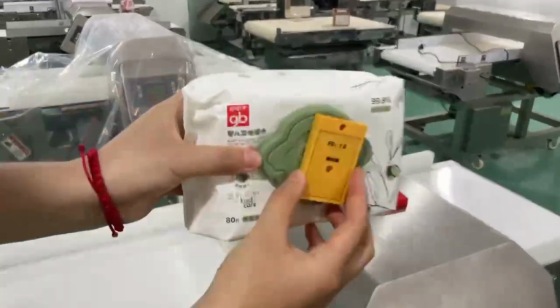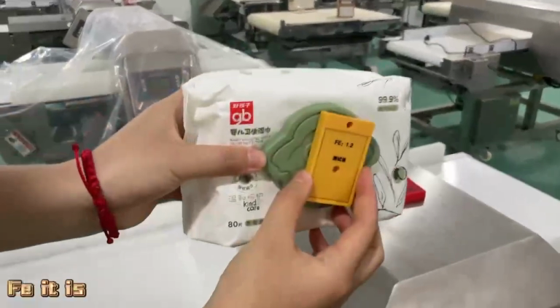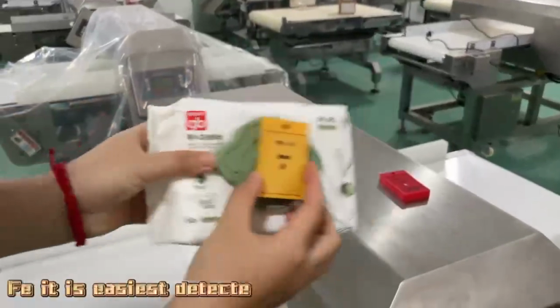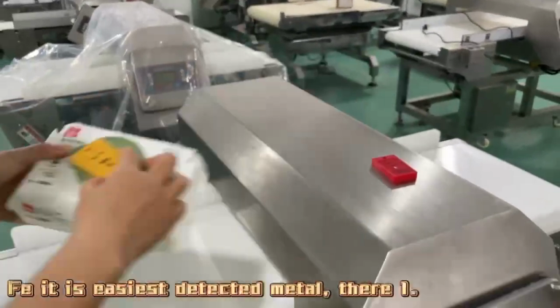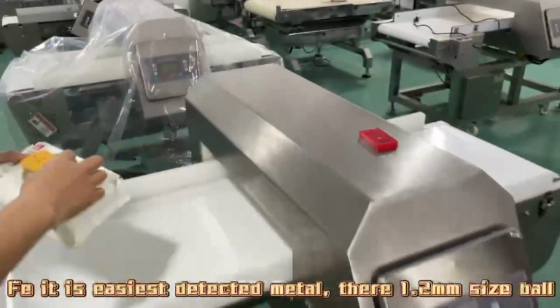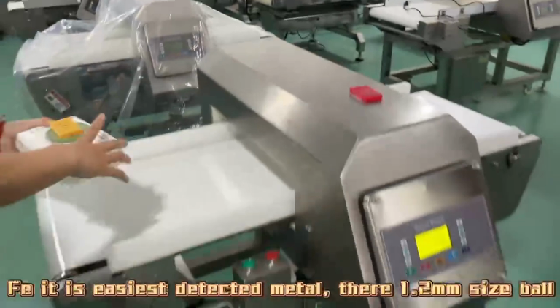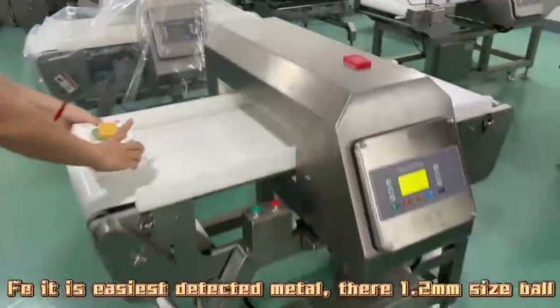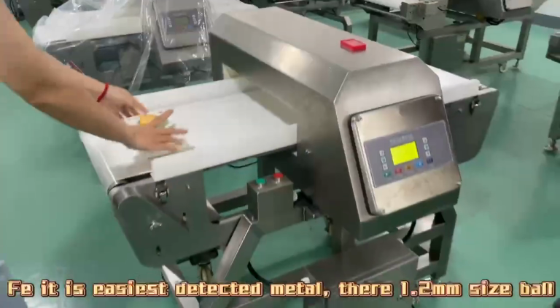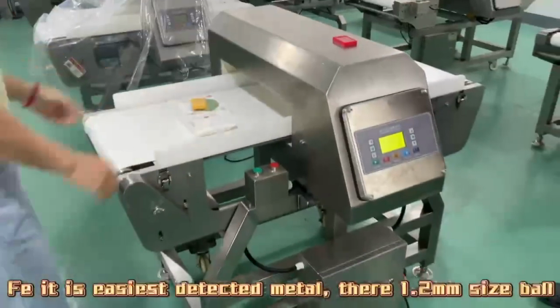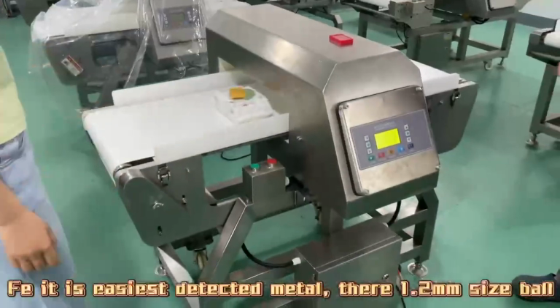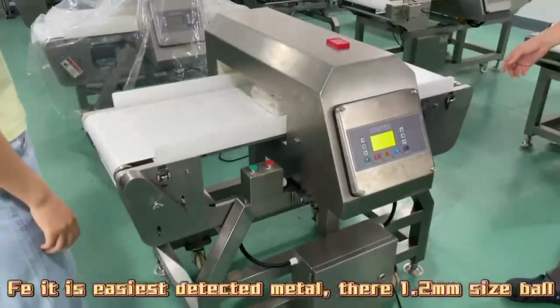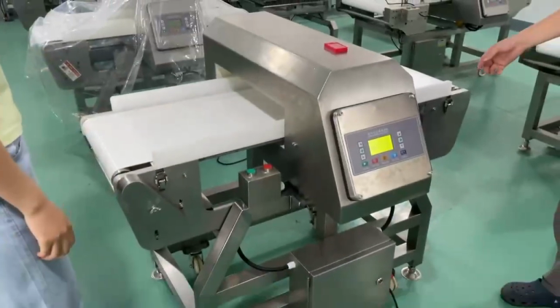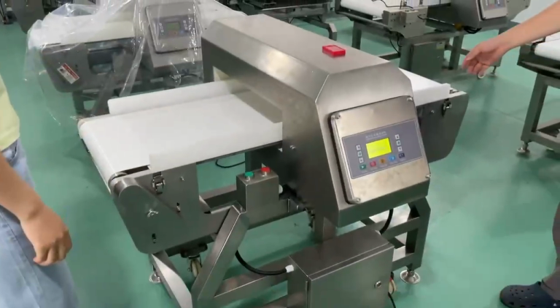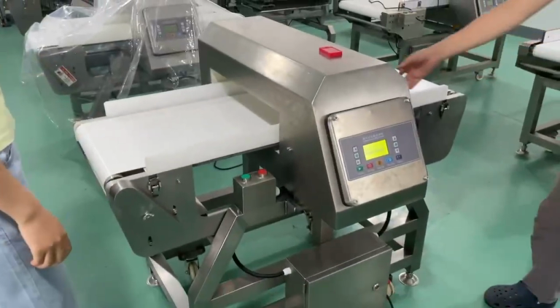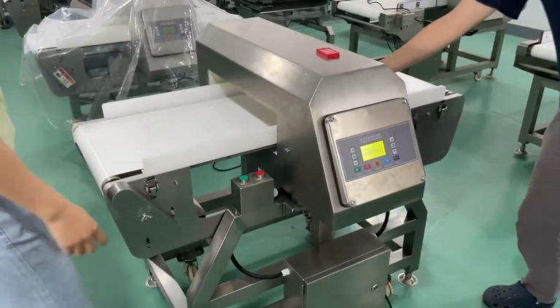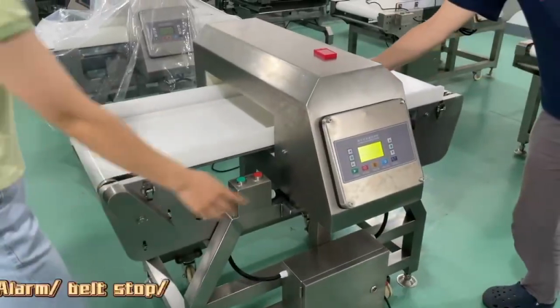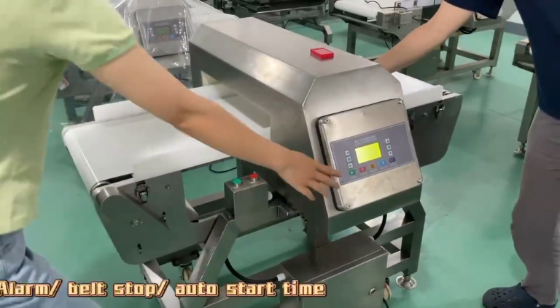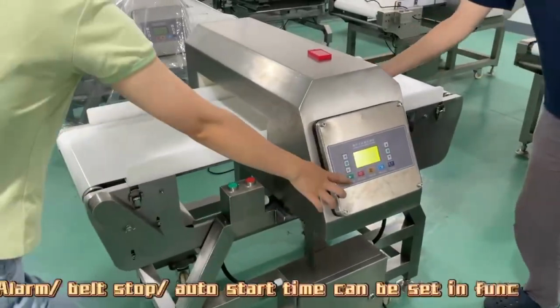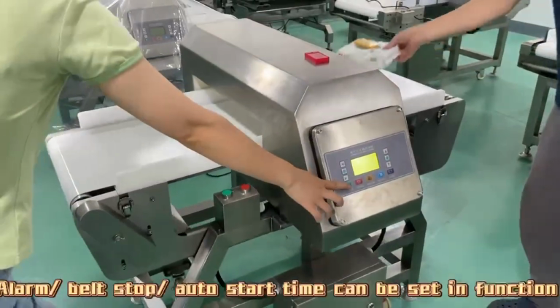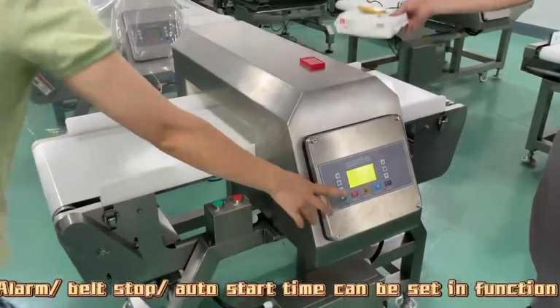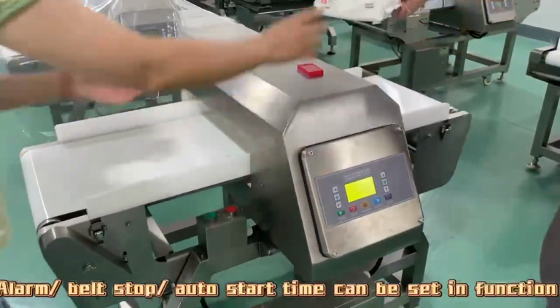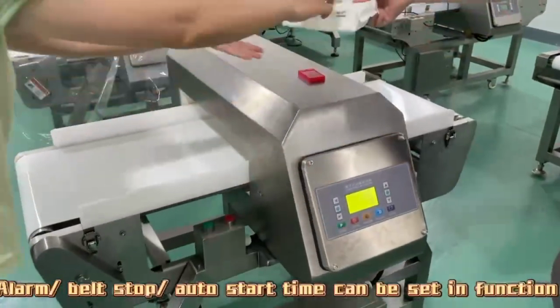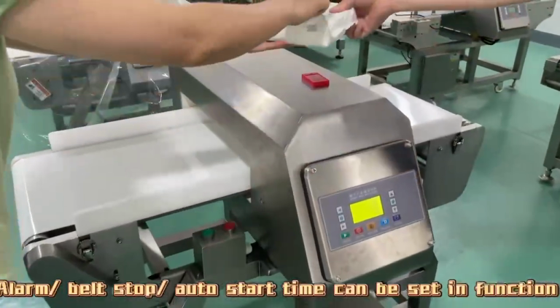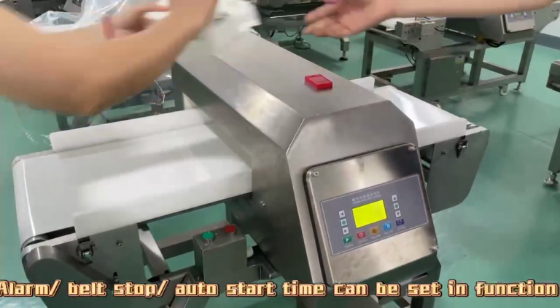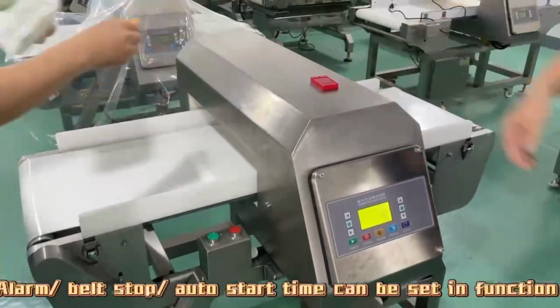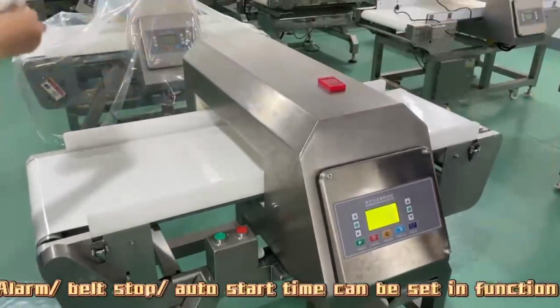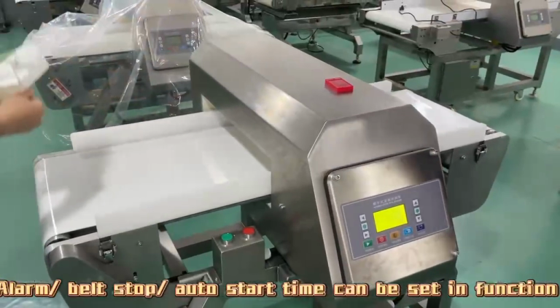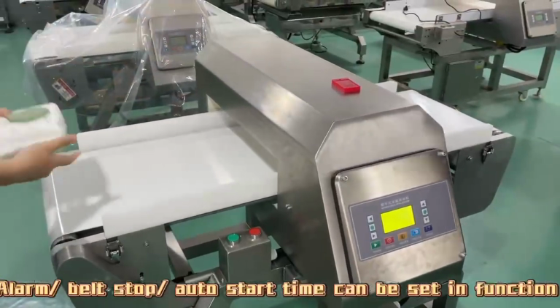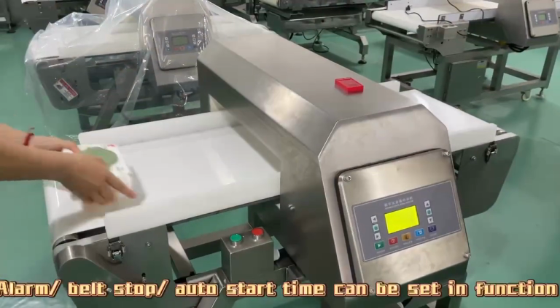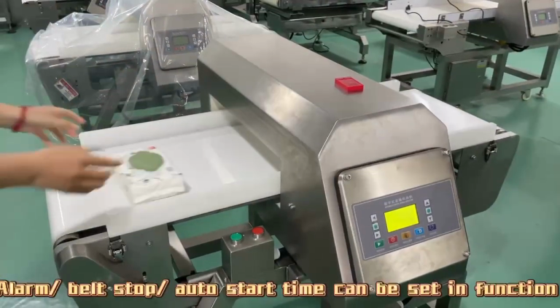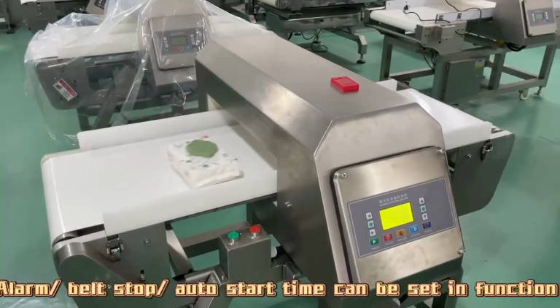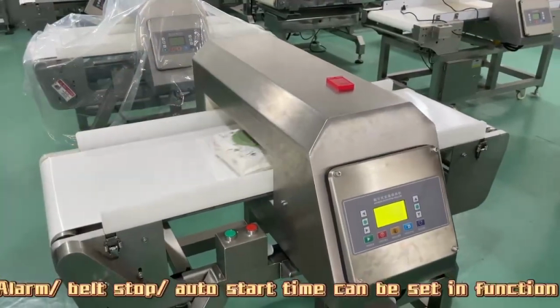Fe is the easiest detected metal, using a 1.2 mm size ball. Alarm and belt stop trigger. Auto start time can be set in the function menu.